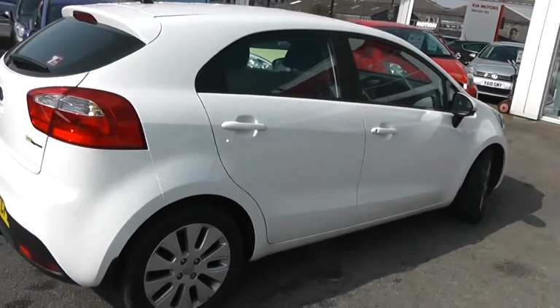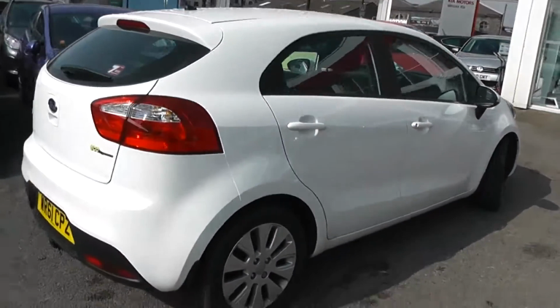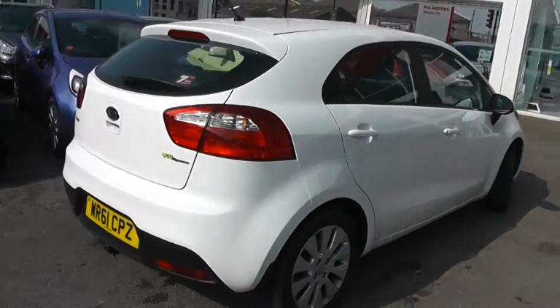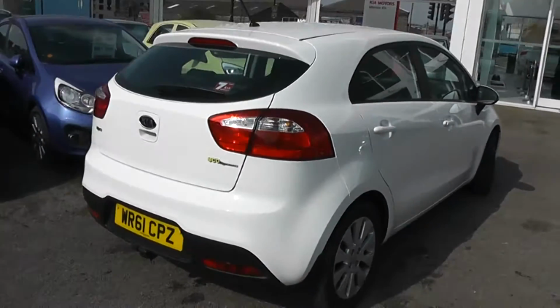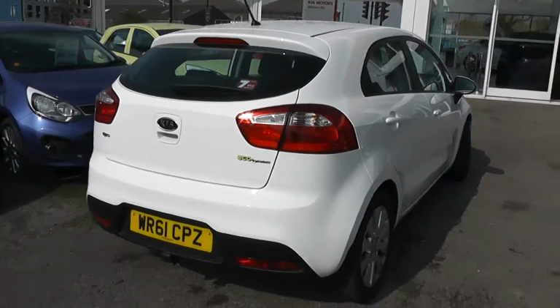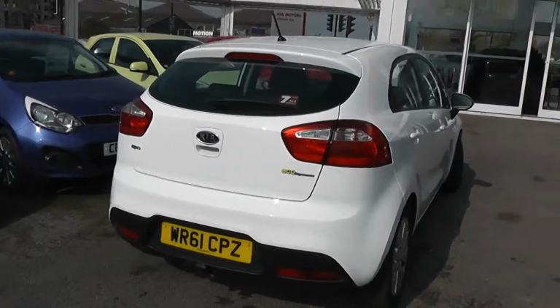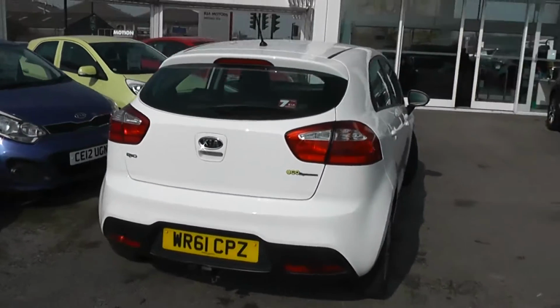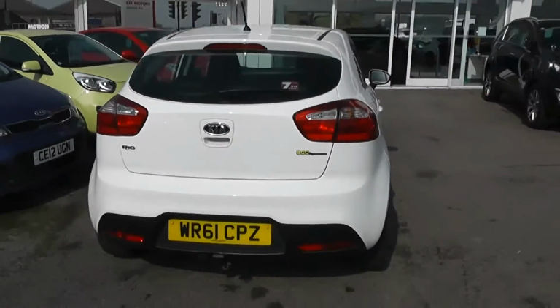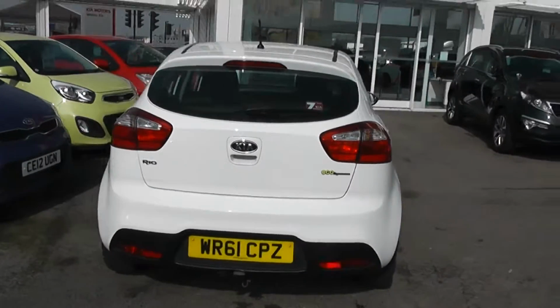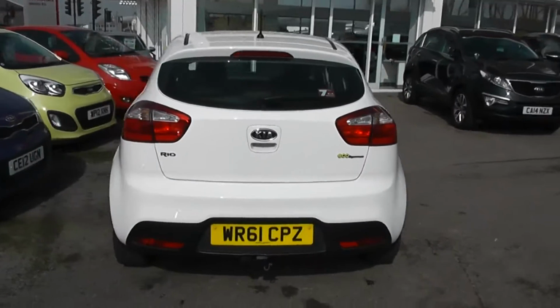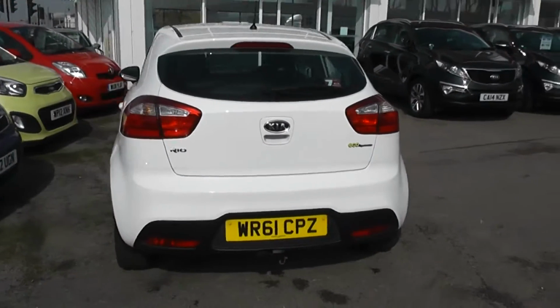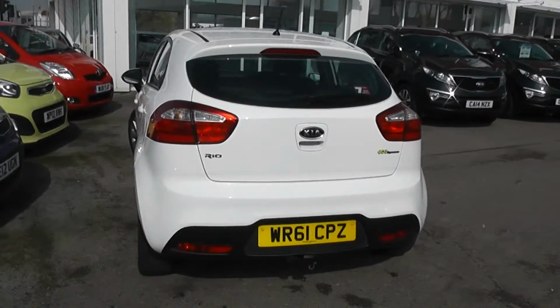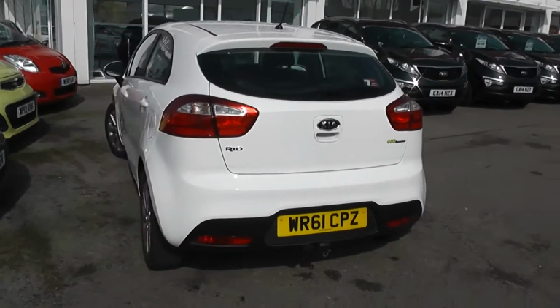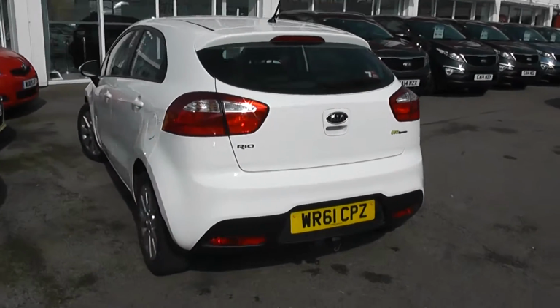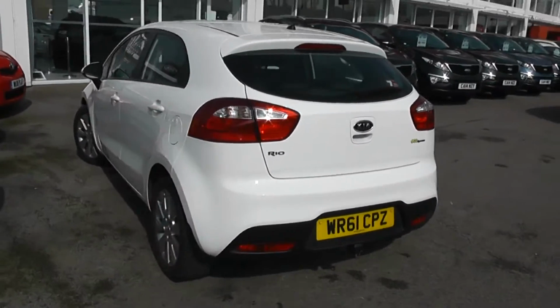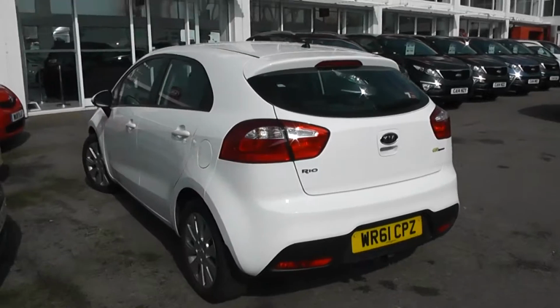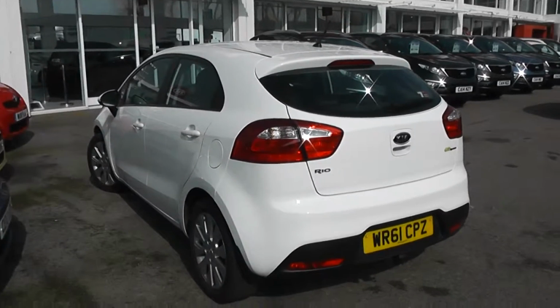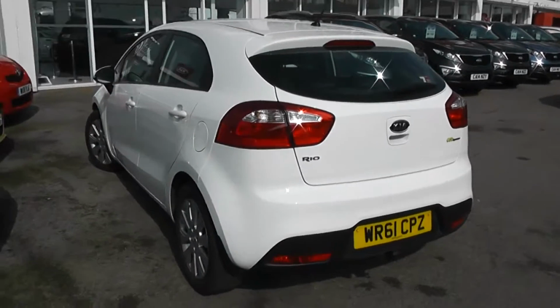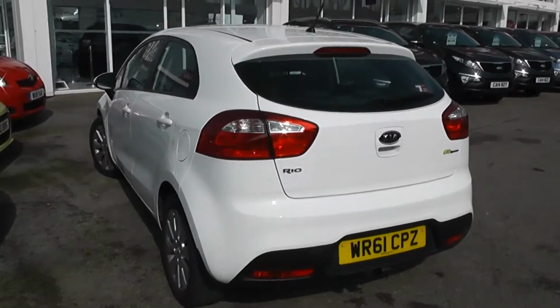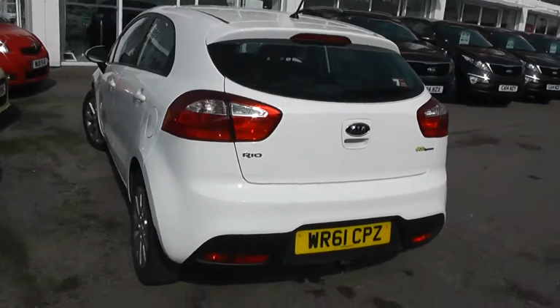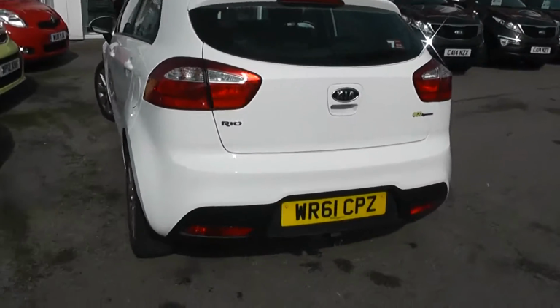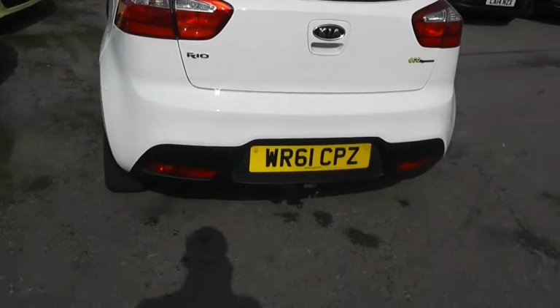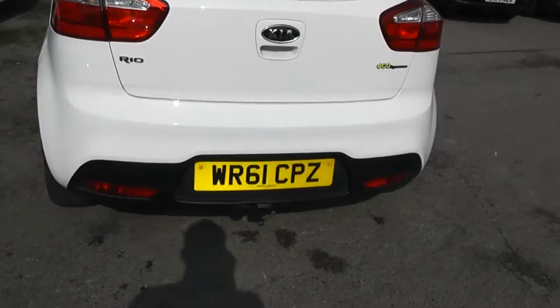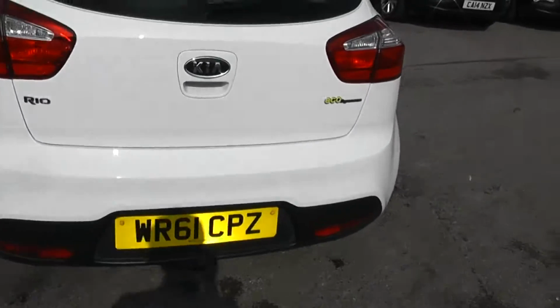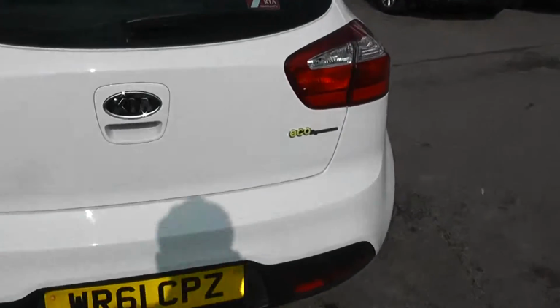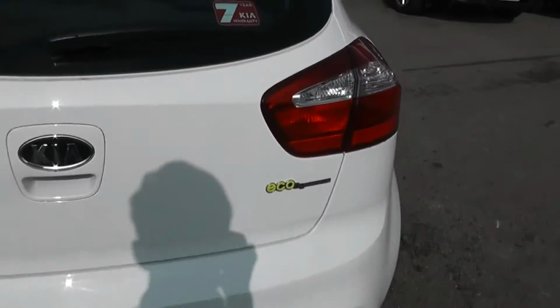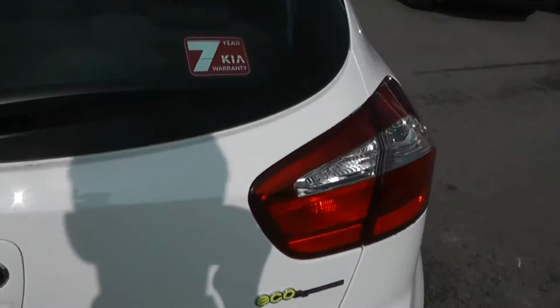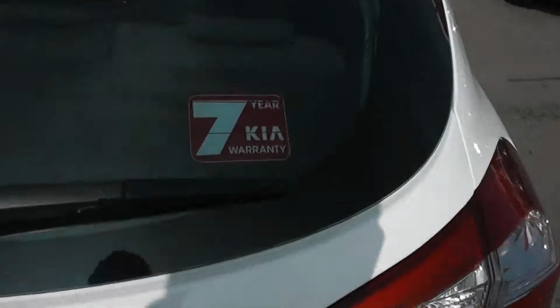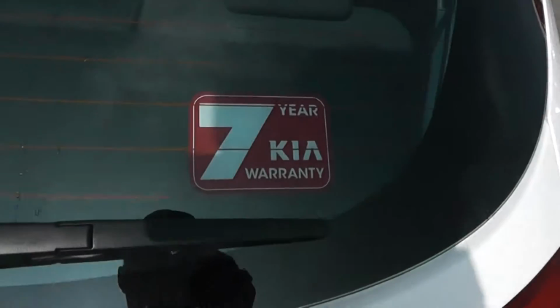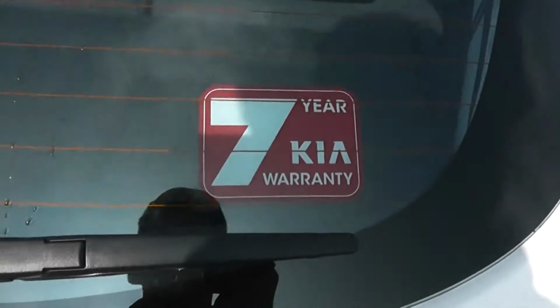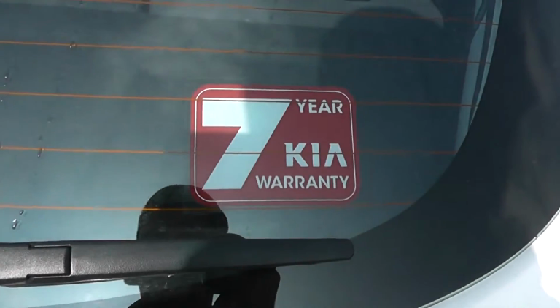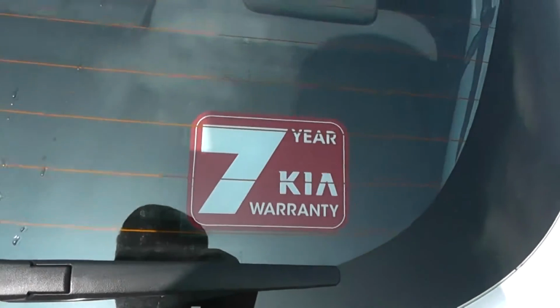Going around to the back, we have a high rise third rear brake light with heated rear window and rear windscreen wiper. The condition is great all round, and it does come with the balance of Kia's 7 year warranty.